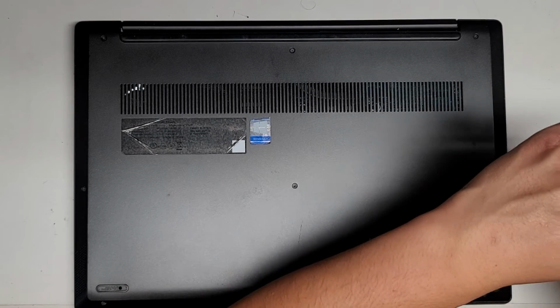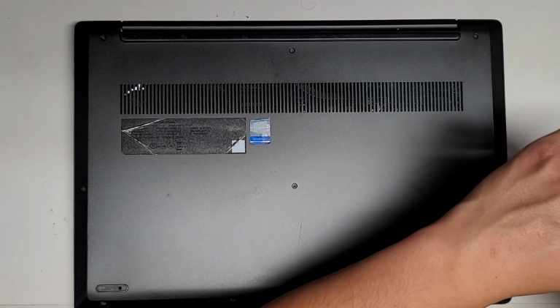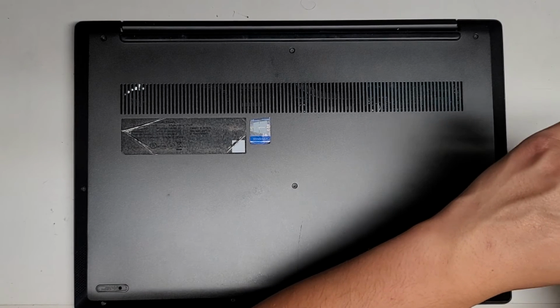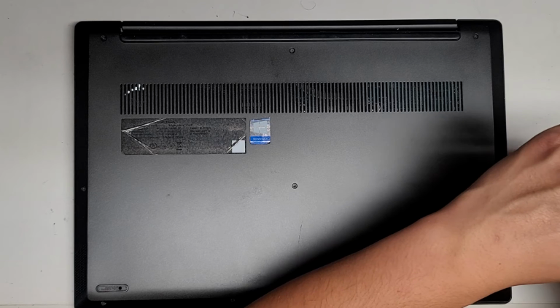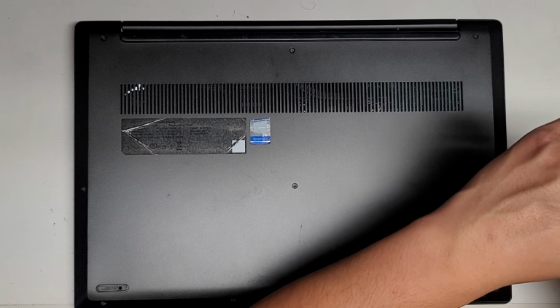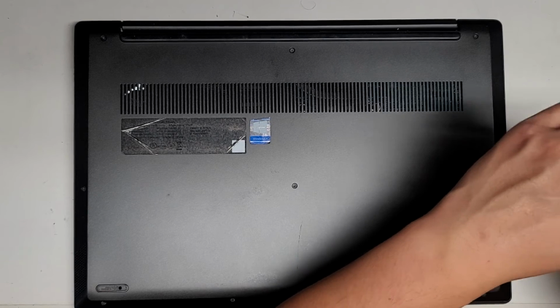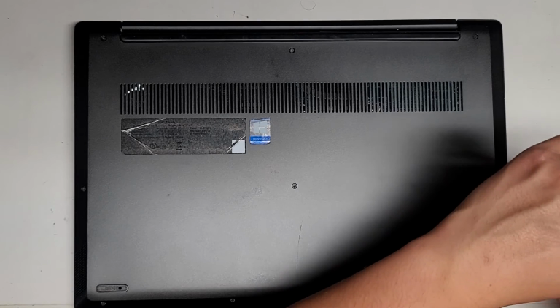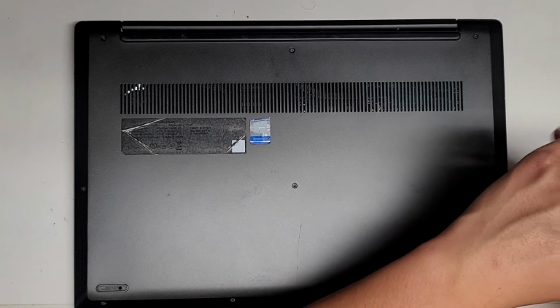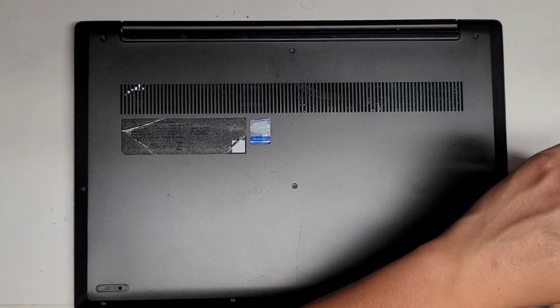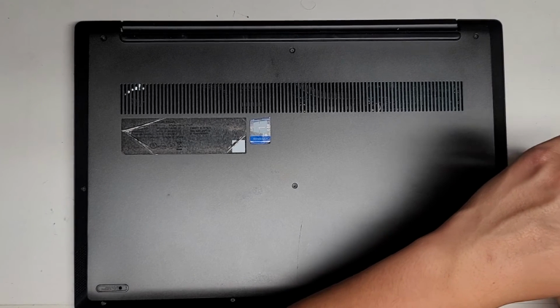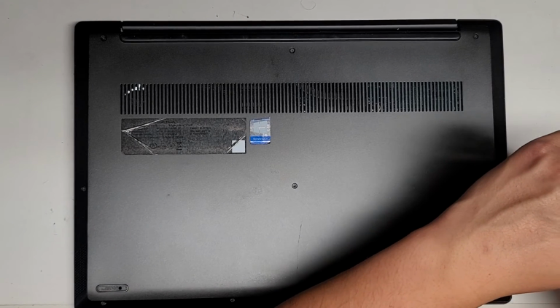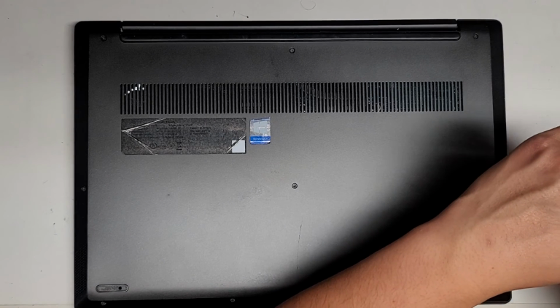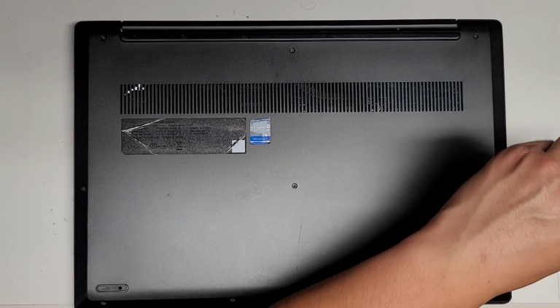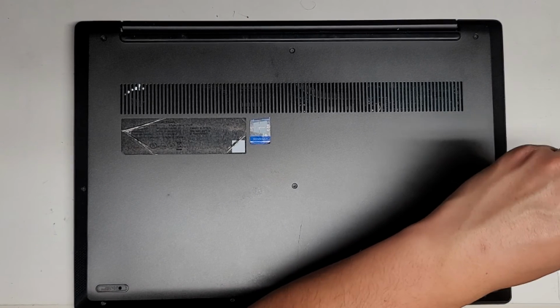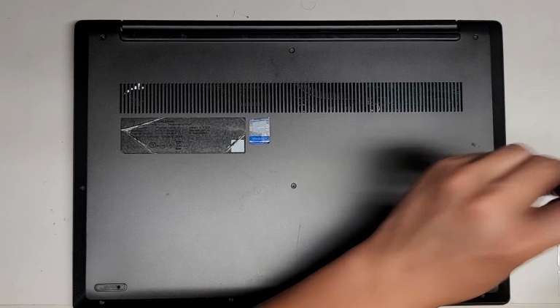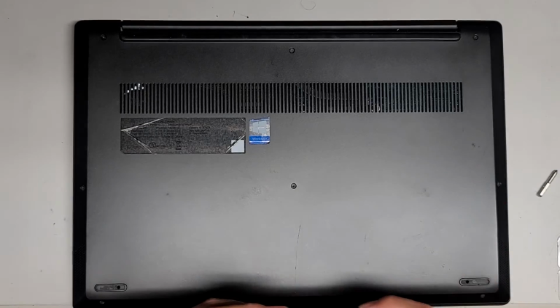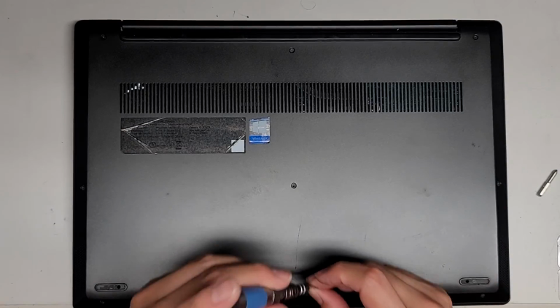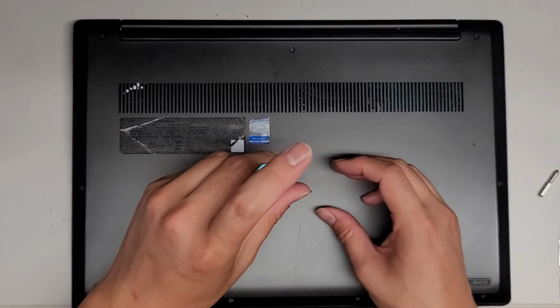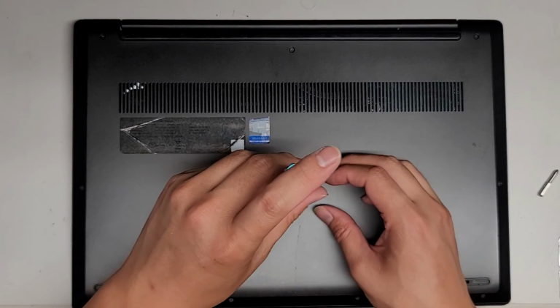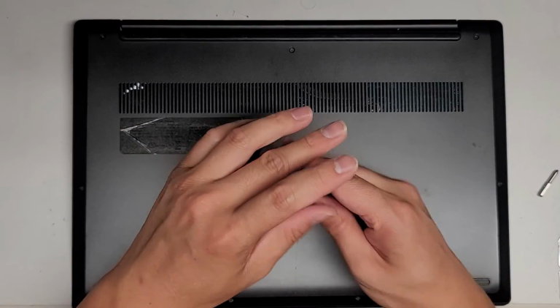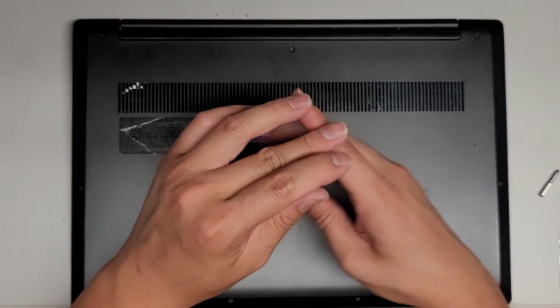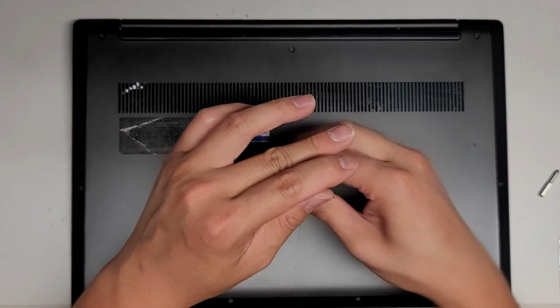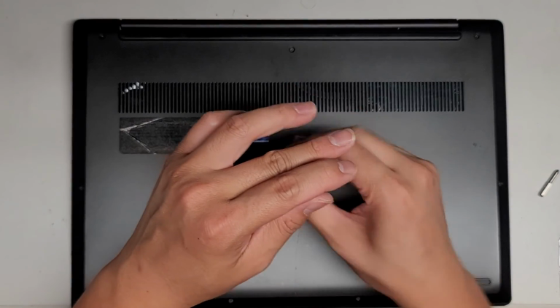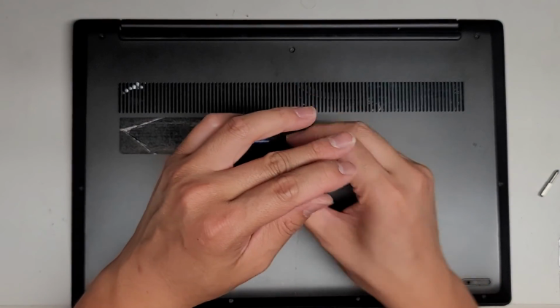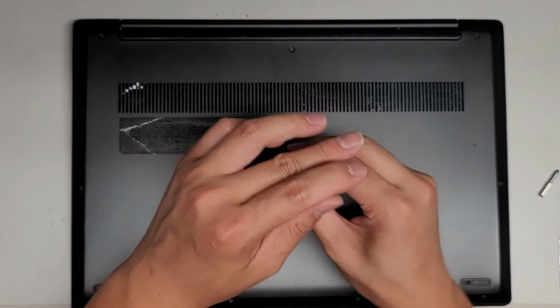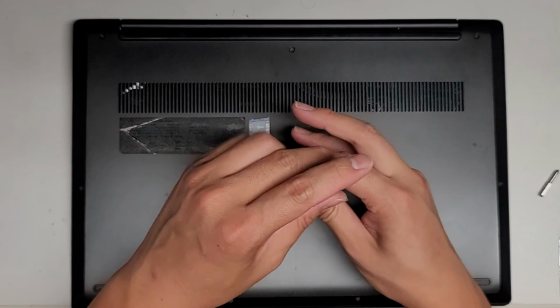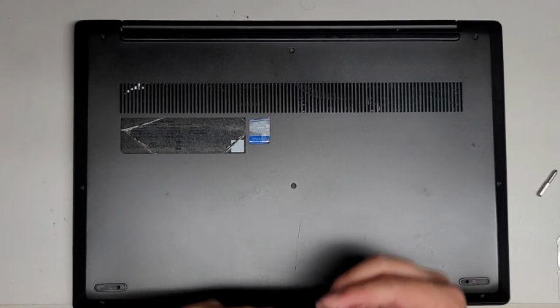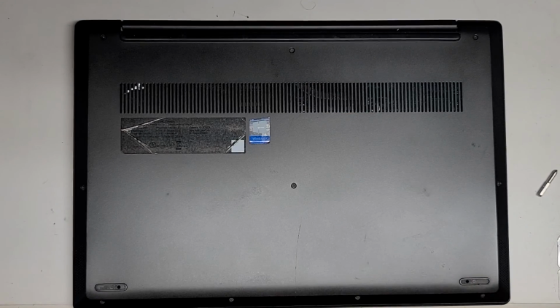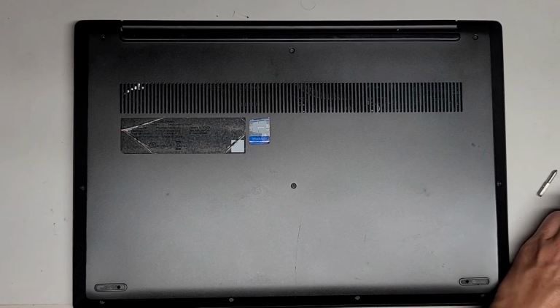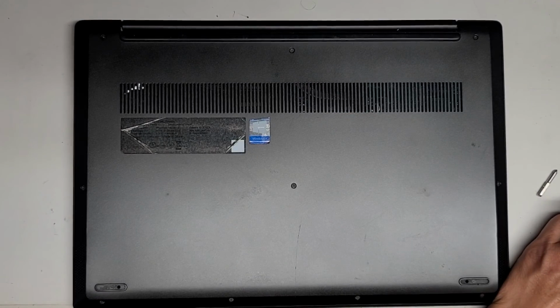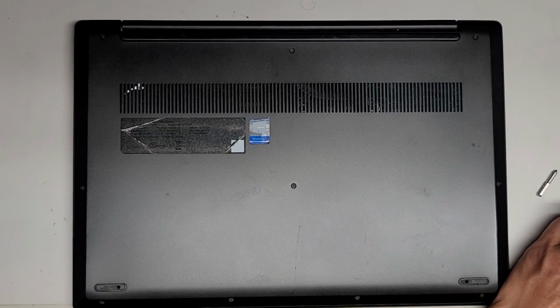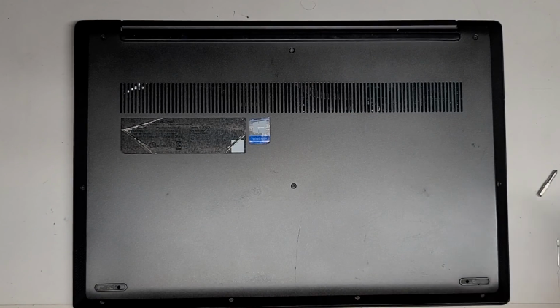We're going to plug this in and see if there's any change — I kind of doubt it. Most likely that screw was rolling around and damaged stuff. But that's pretty much it — thanks for watching, and I'll see you all in the next one.